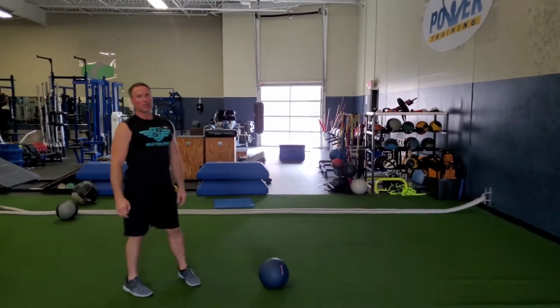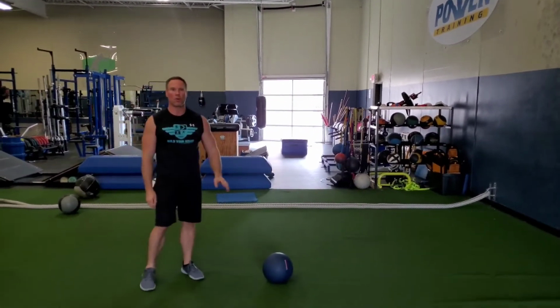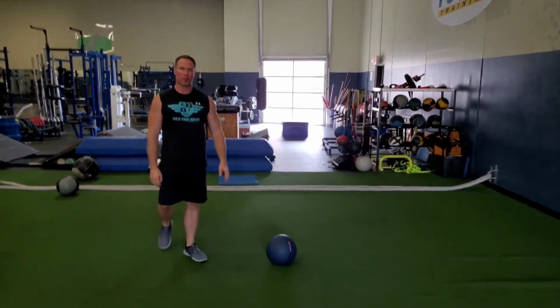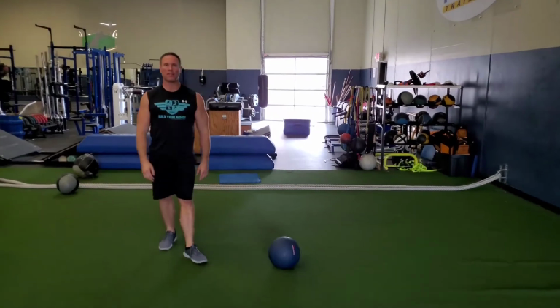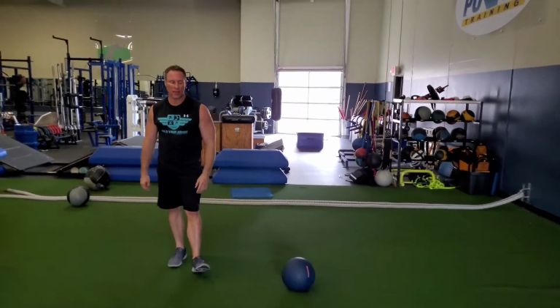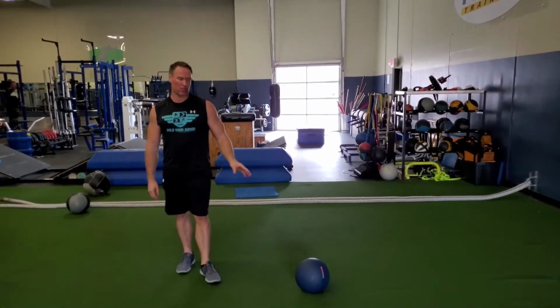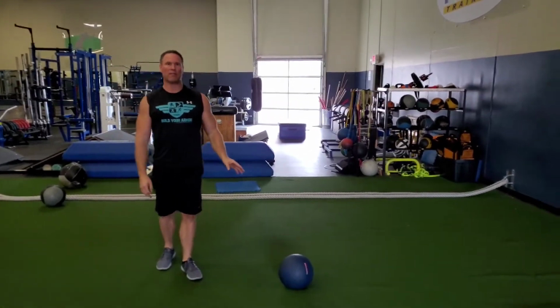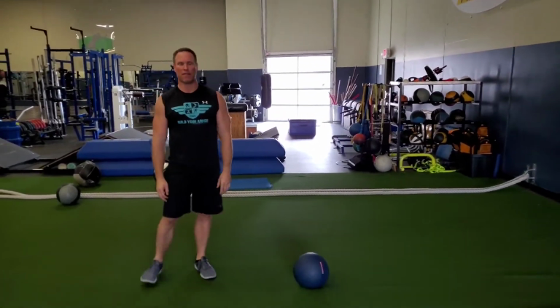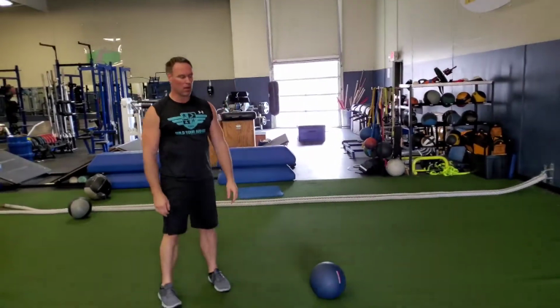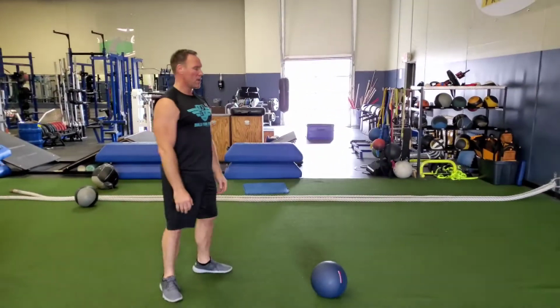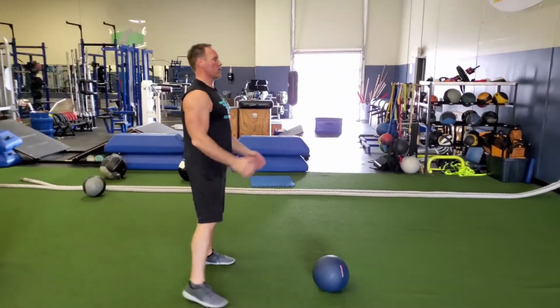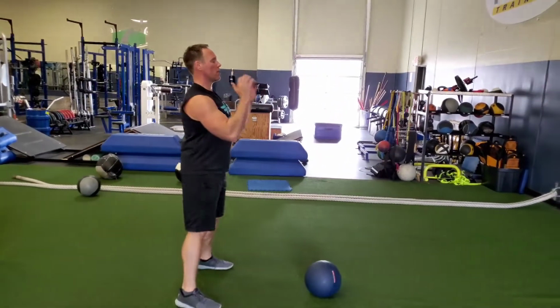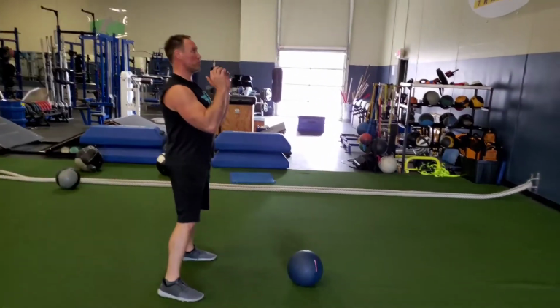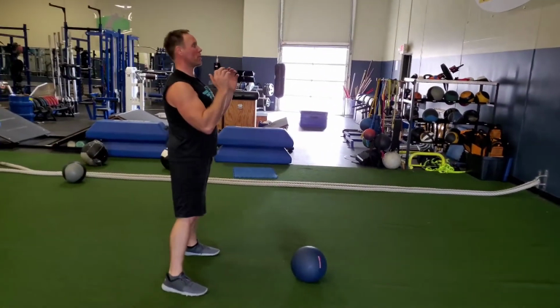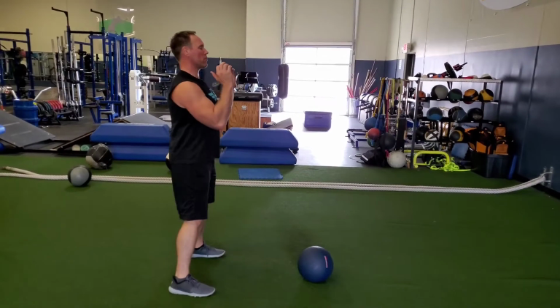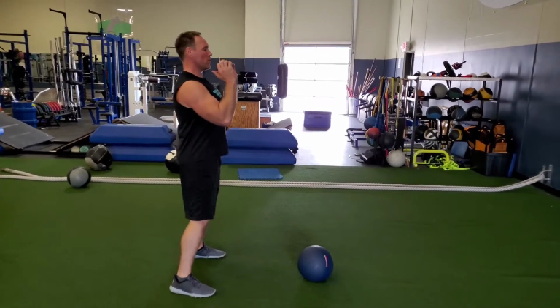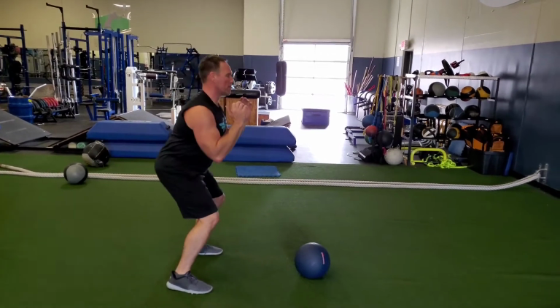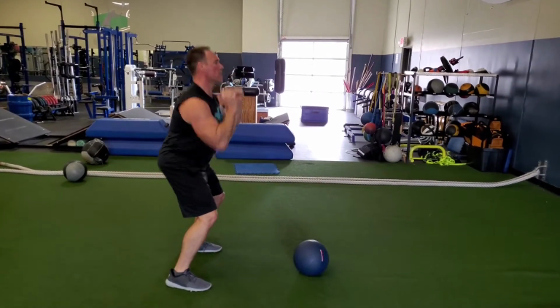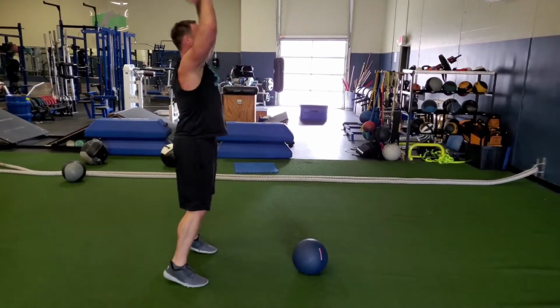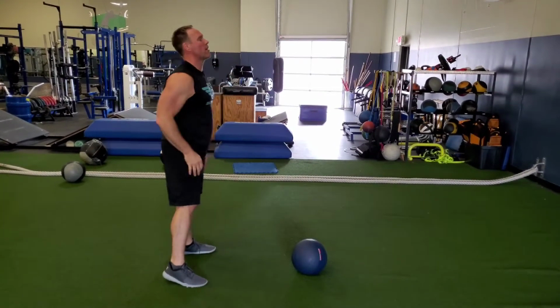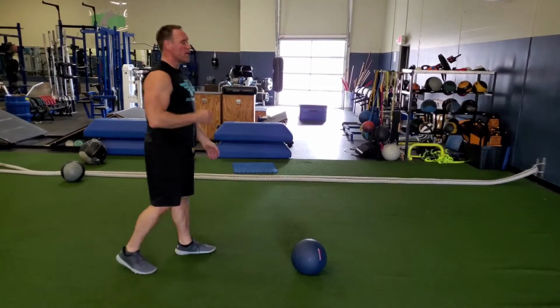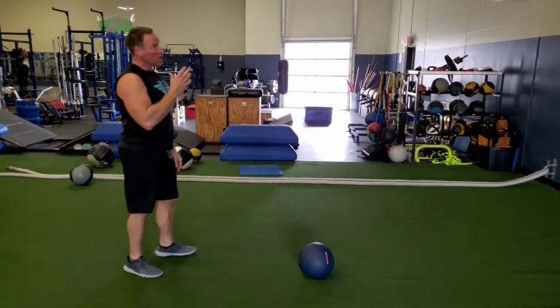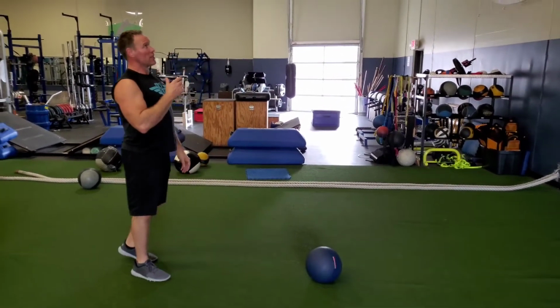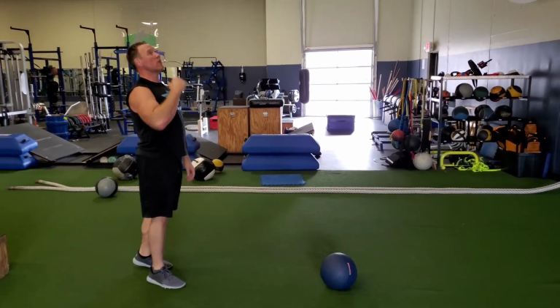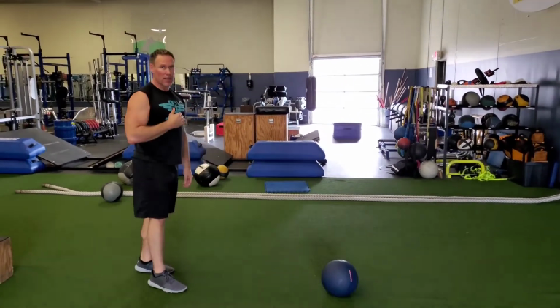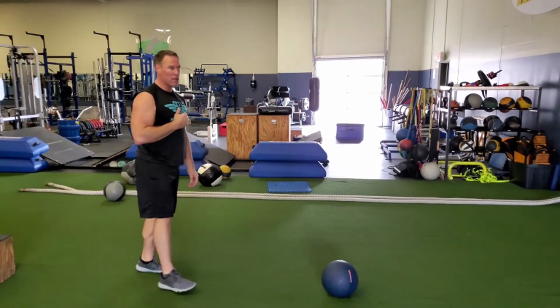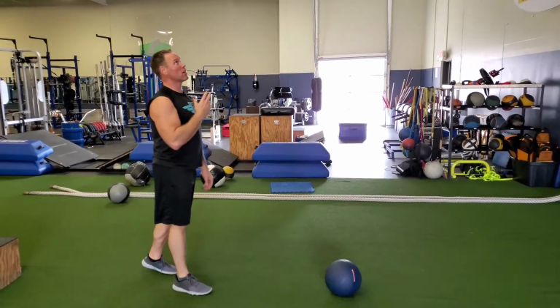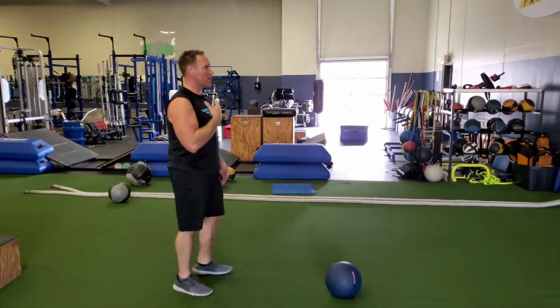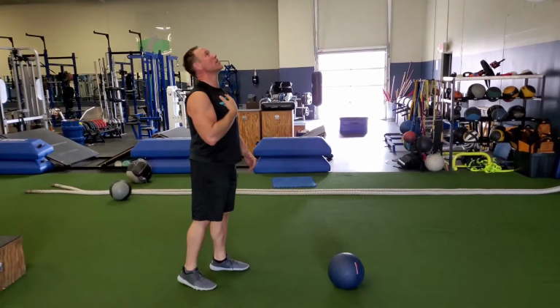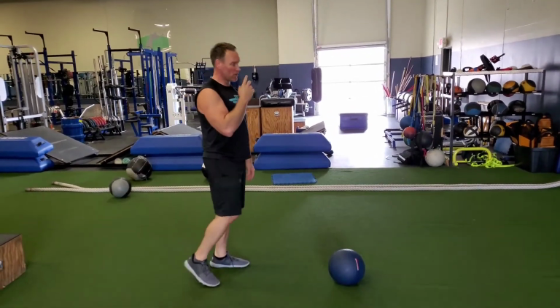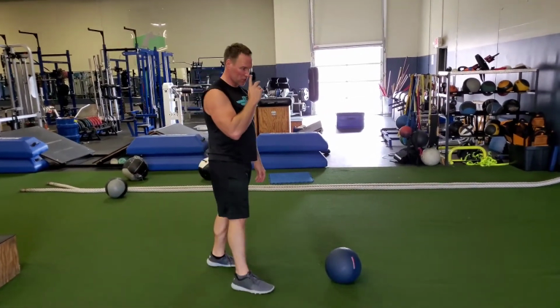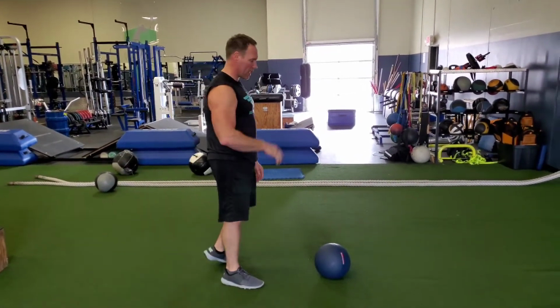We're going to have a push press. You need a fairly heavy ball and all you're going to do is a push press mid ball throw. It's going to dip and drive. The key is you don't want to jack your neck up. You've got to look up a little bit, but you've got to be careful that you don't jack up your neck.